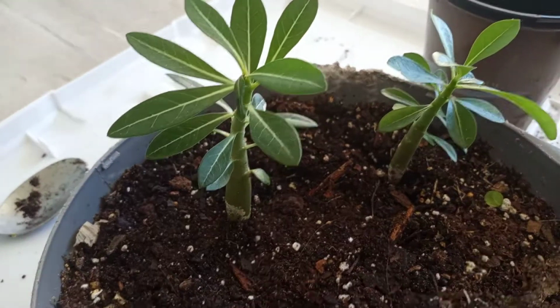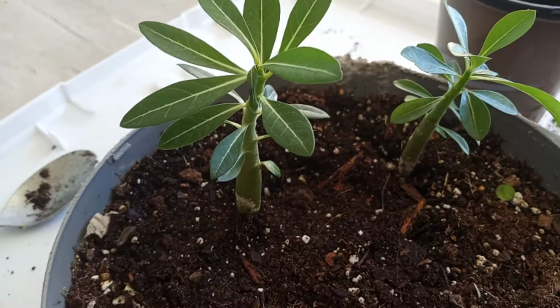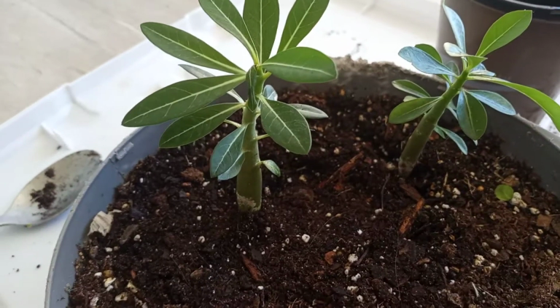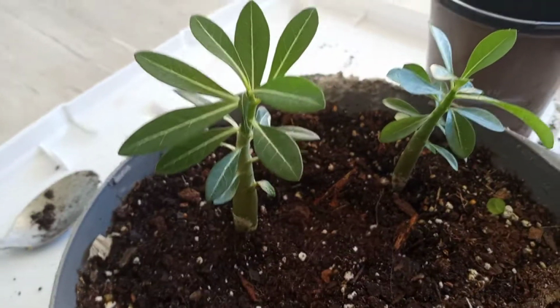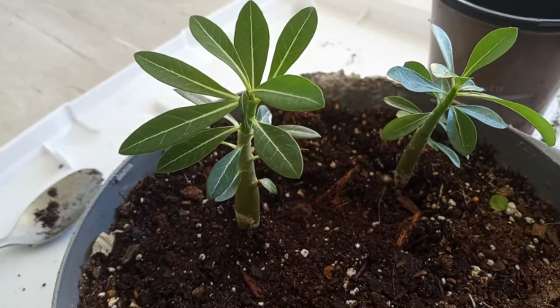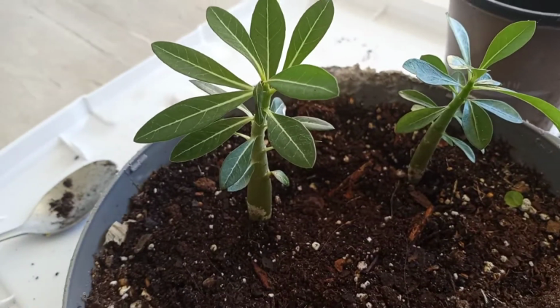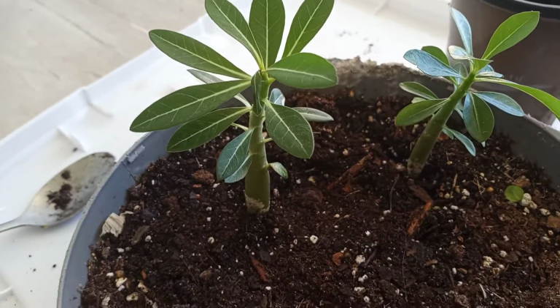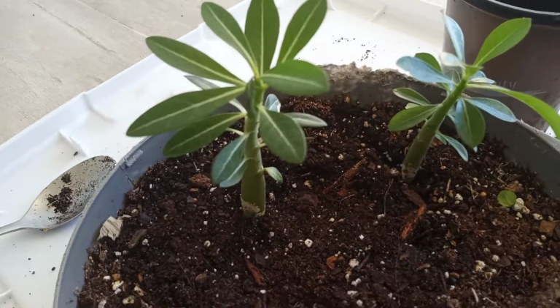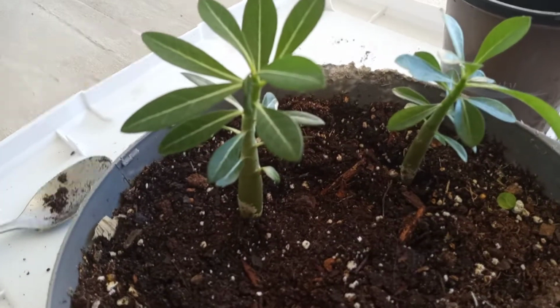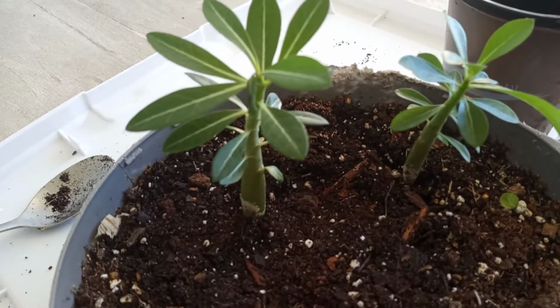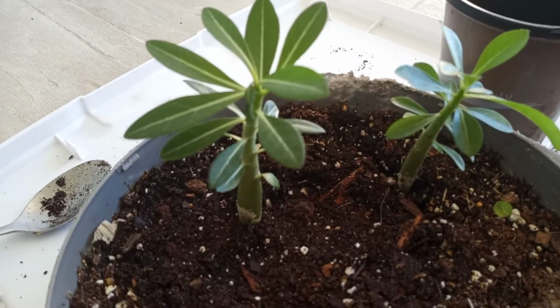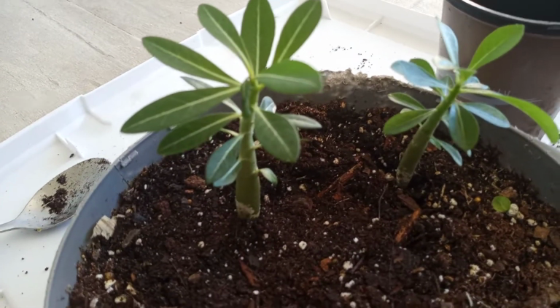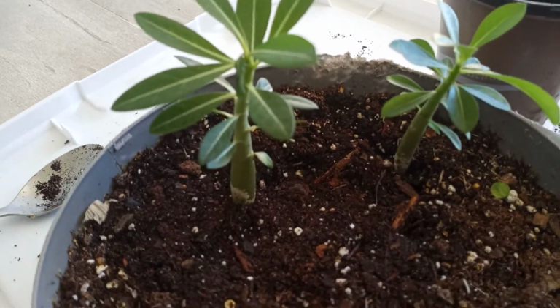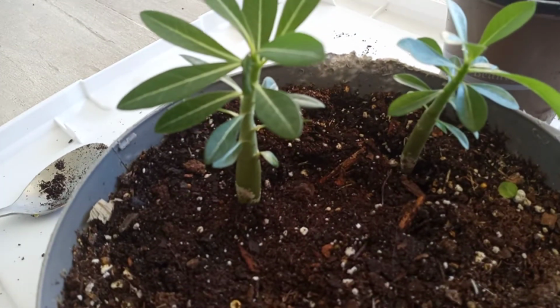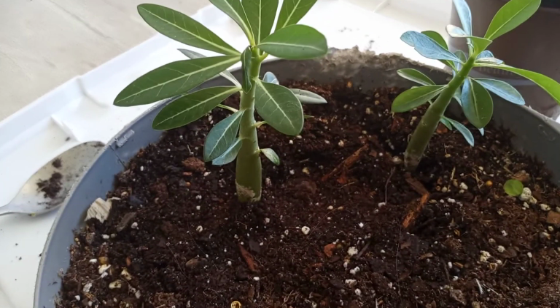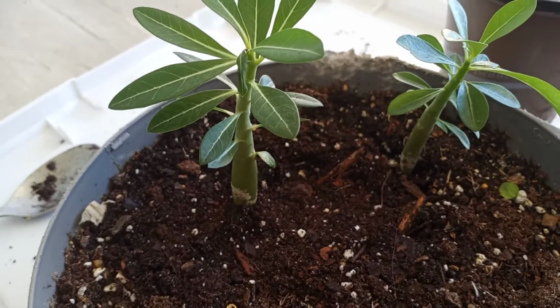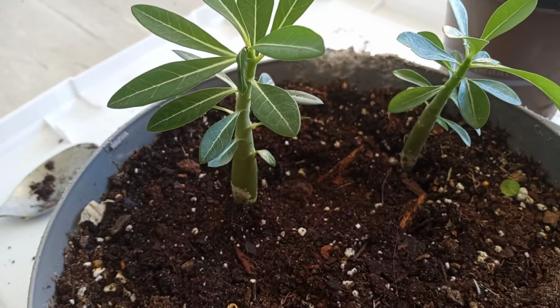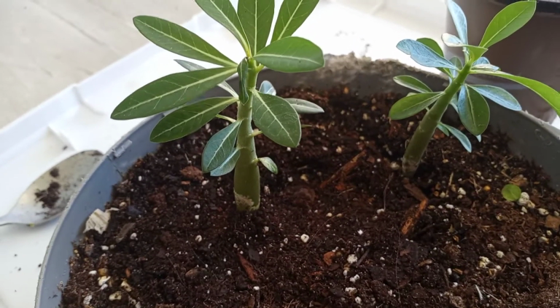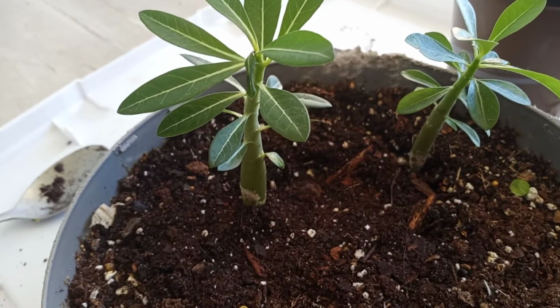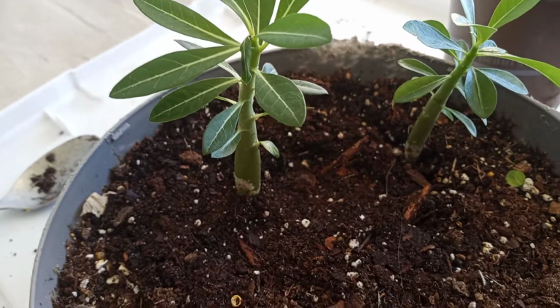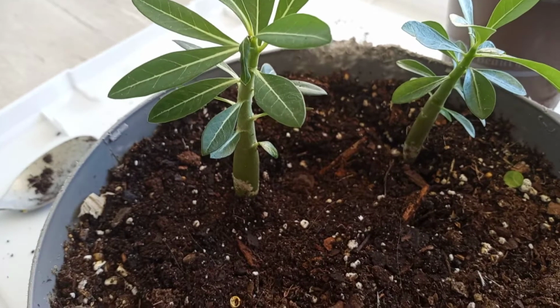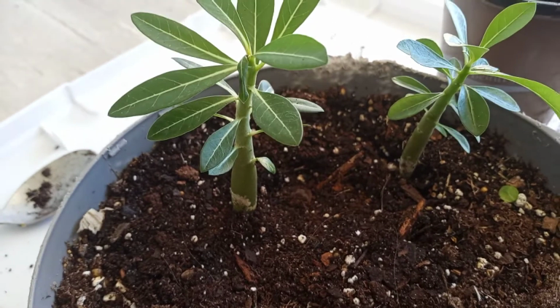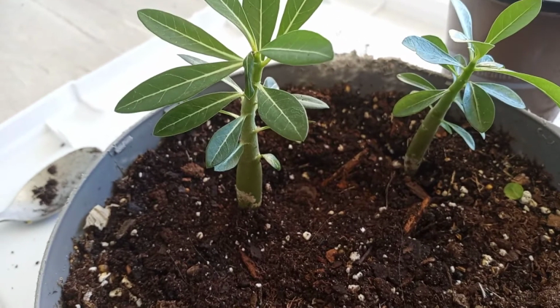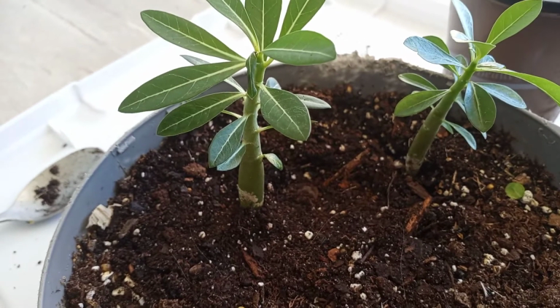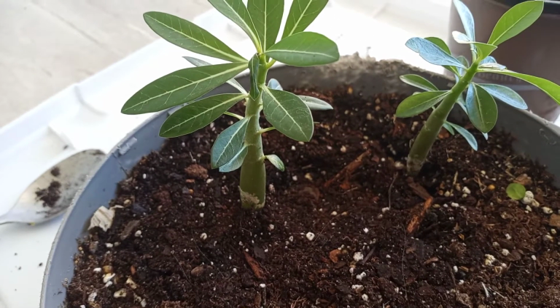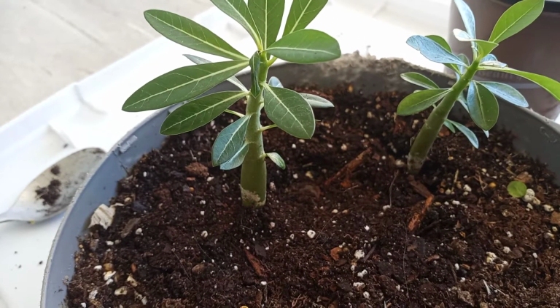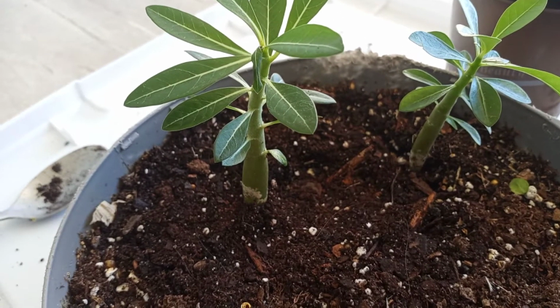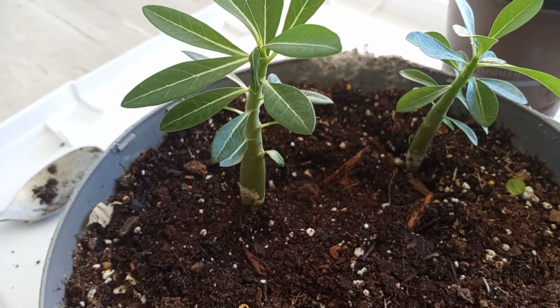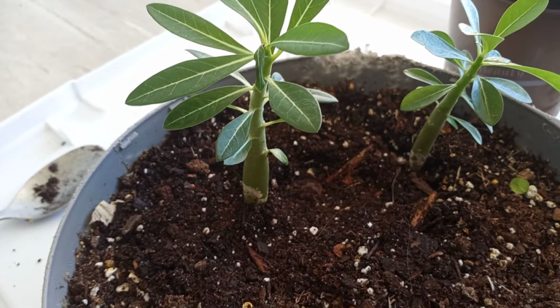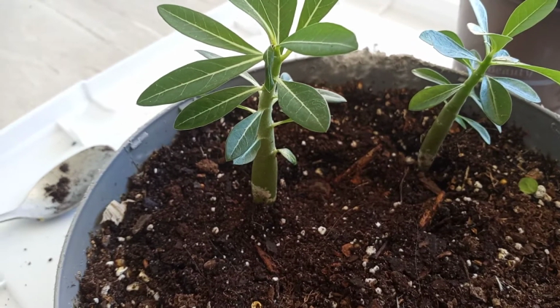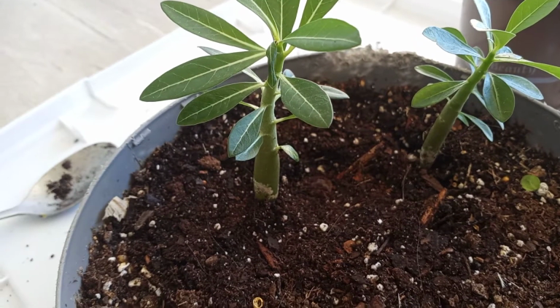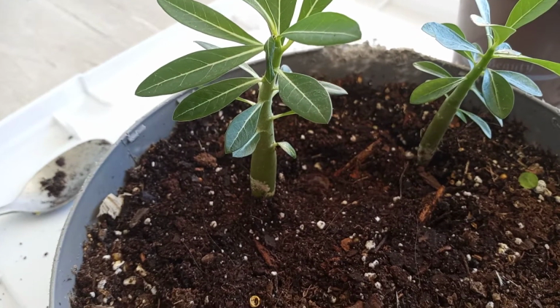Hi, these are my desert roses. I've been growing them for about six months and they are actually ready to be repotted.